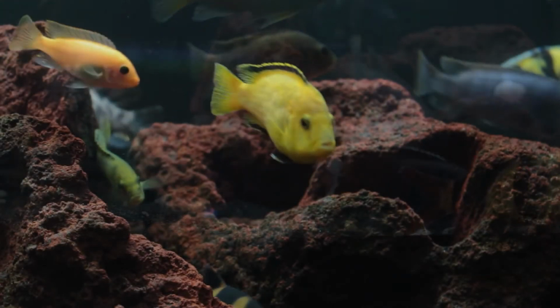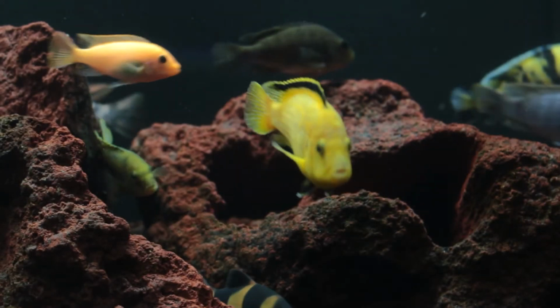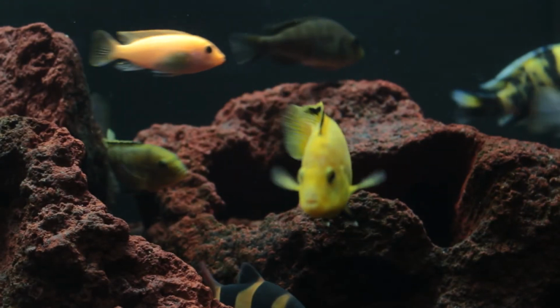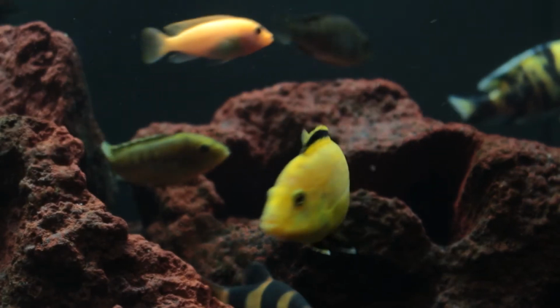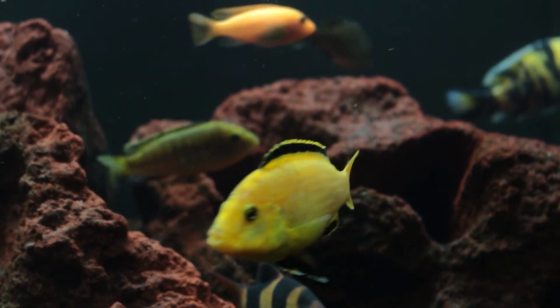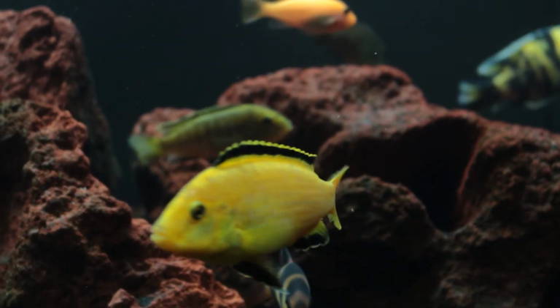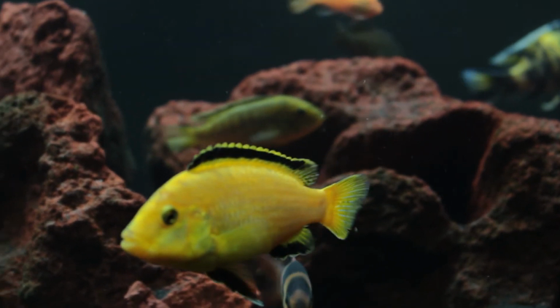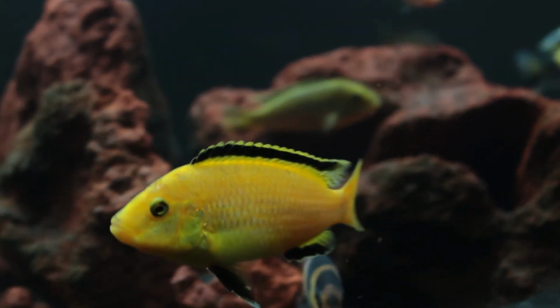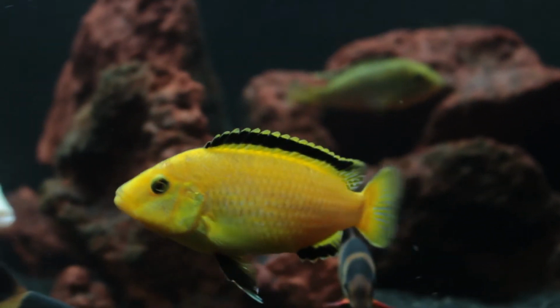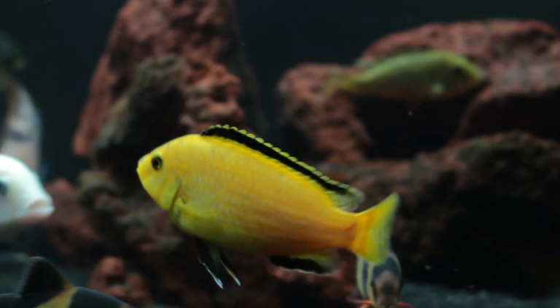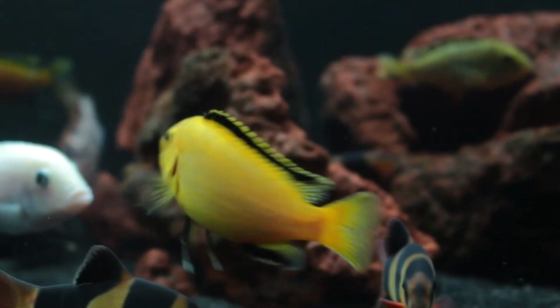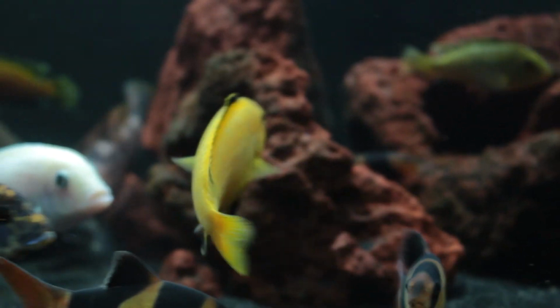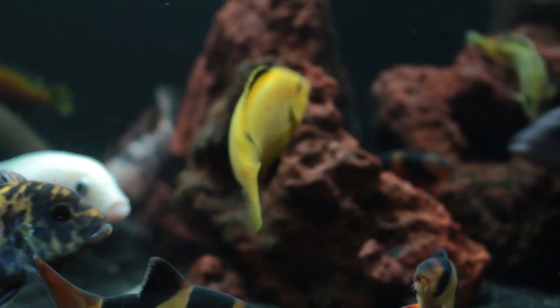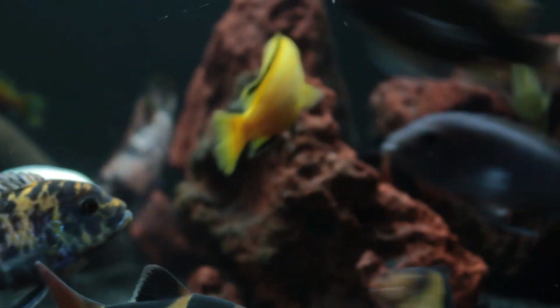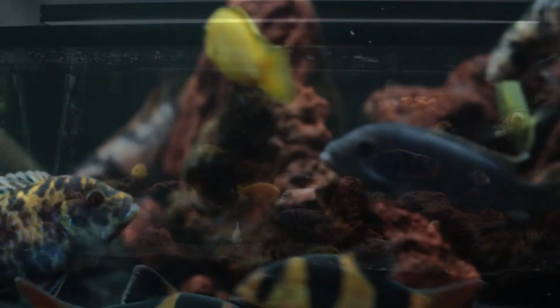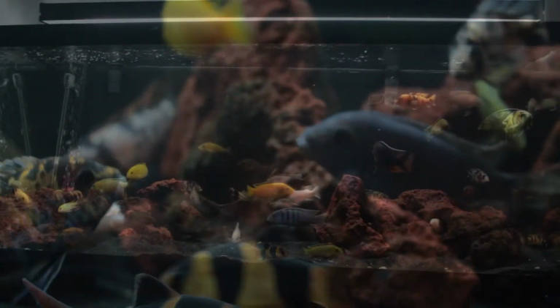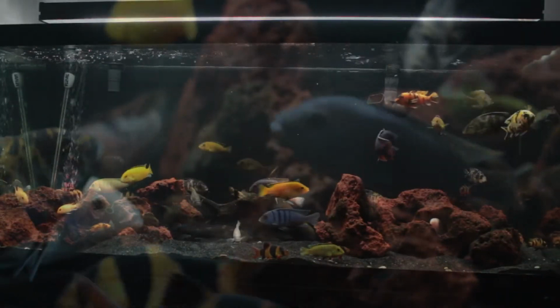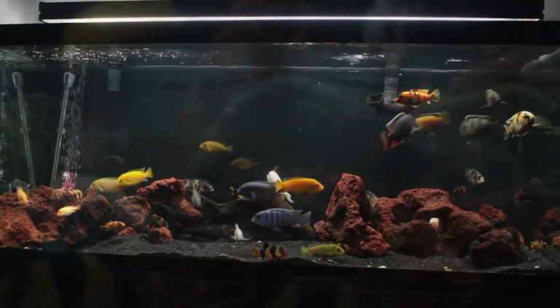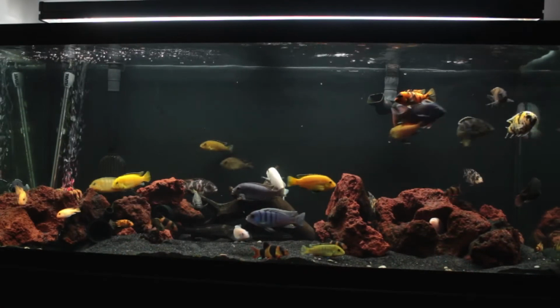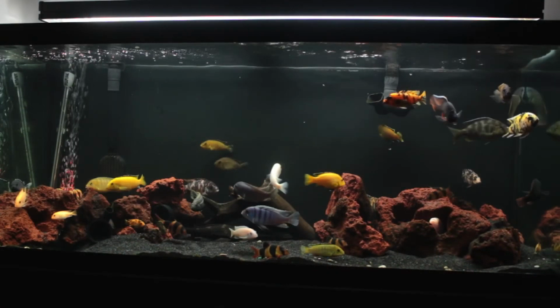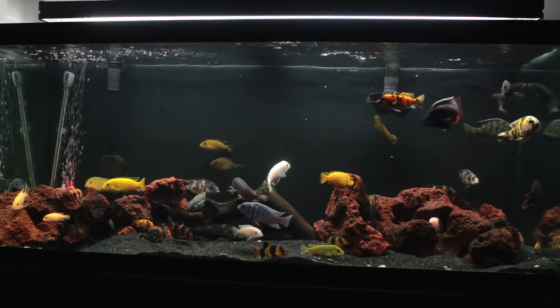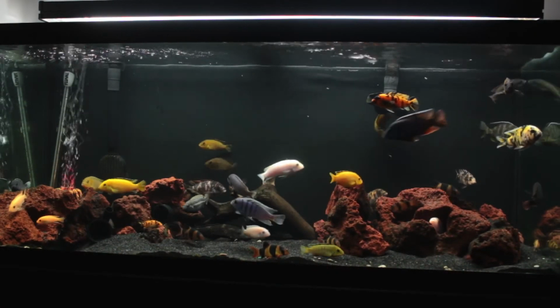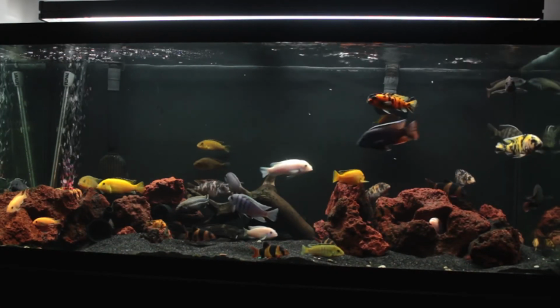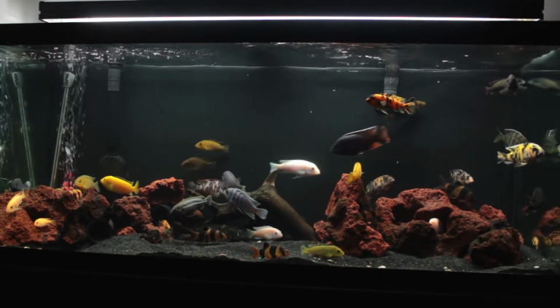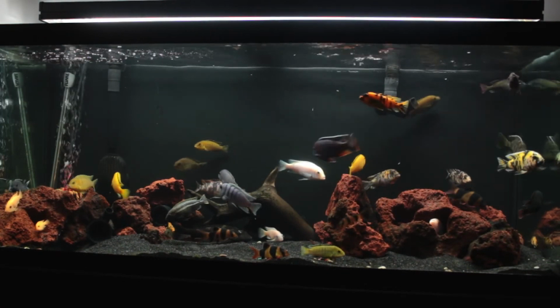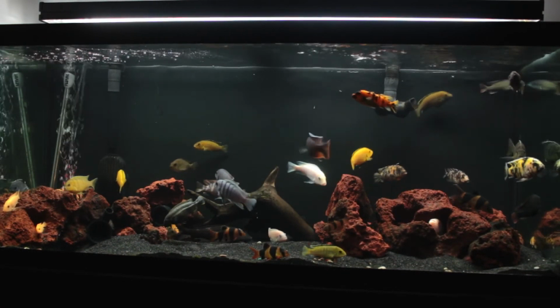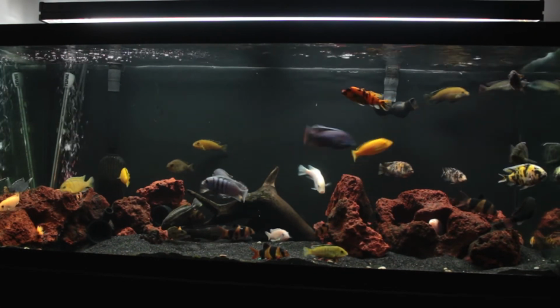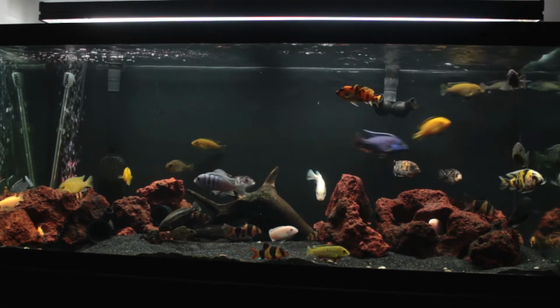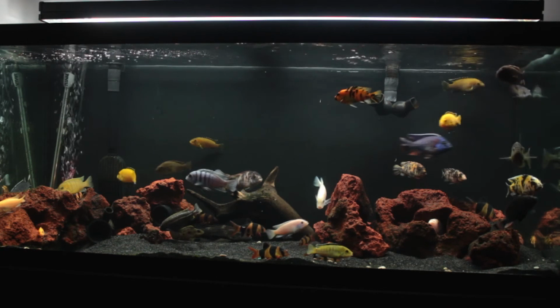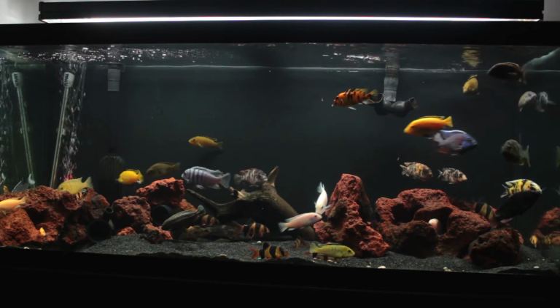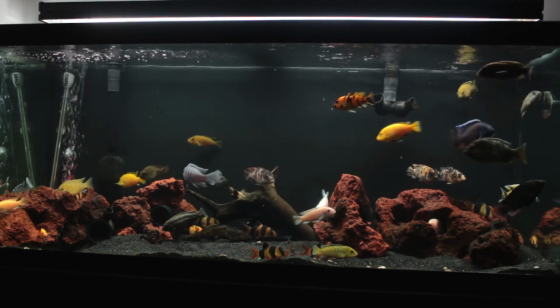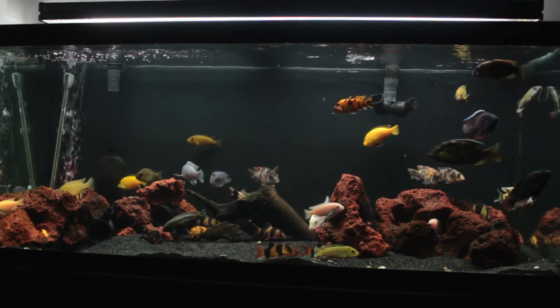I hope you enjoyed this quick update video on my cichlid tank and don't forget to check out my channel for weekly fish videos, contests, reviews, and more. Thanks for watching!